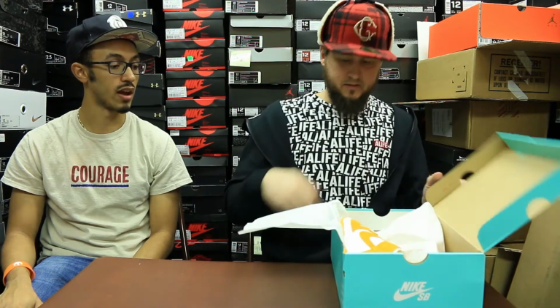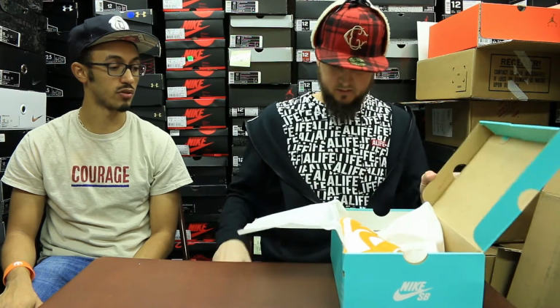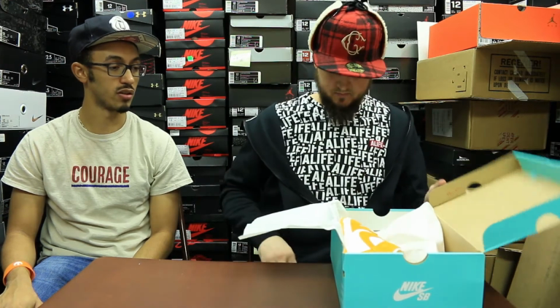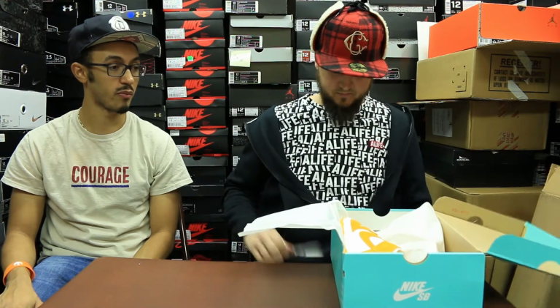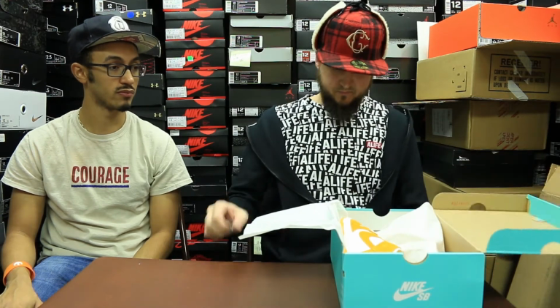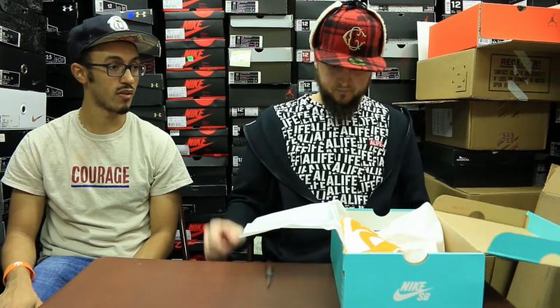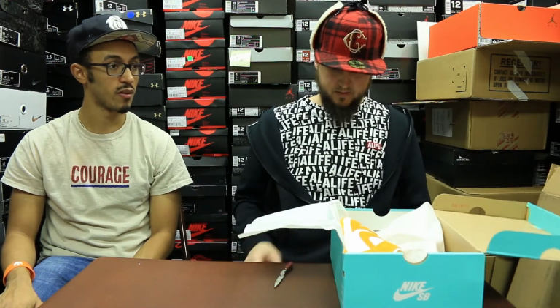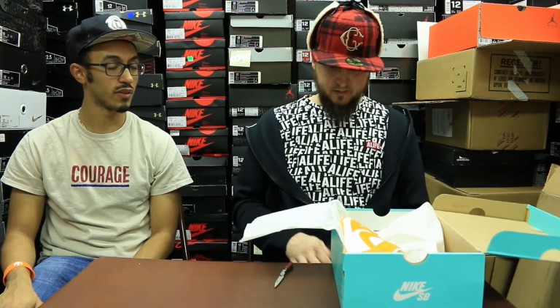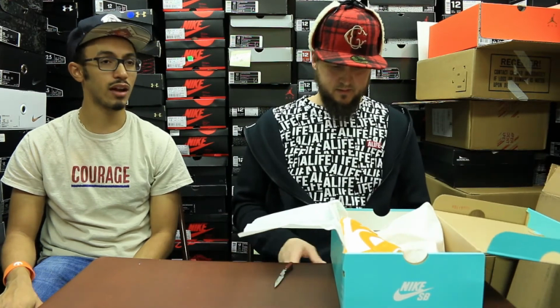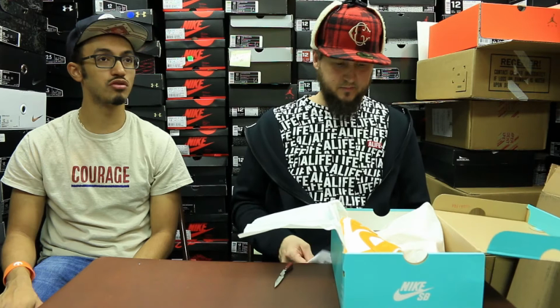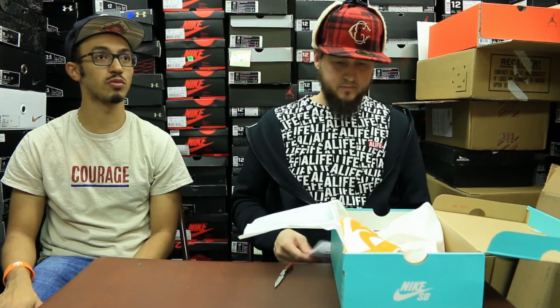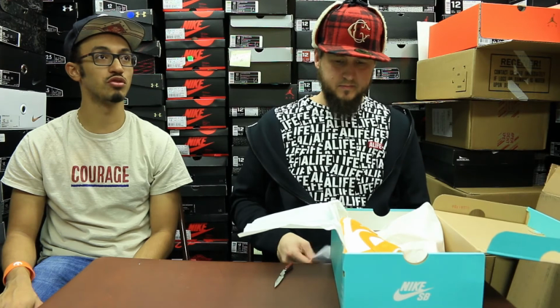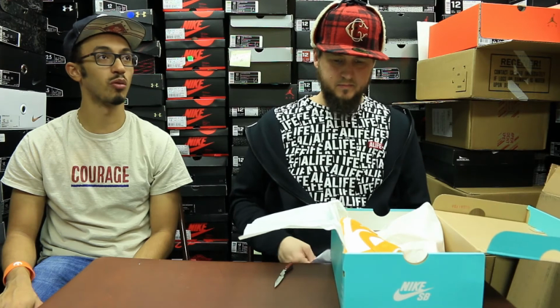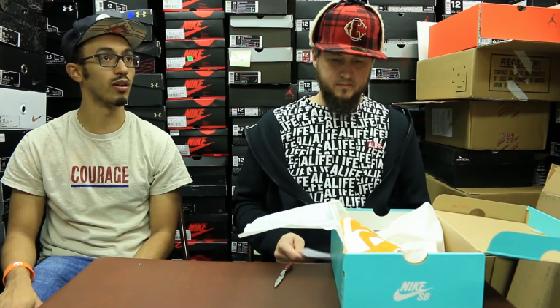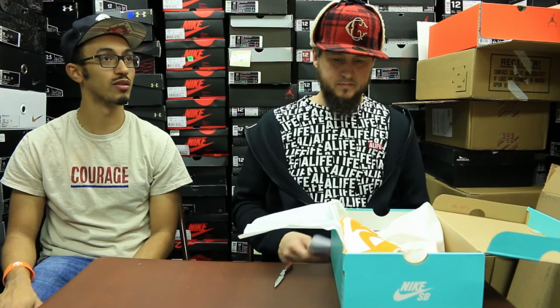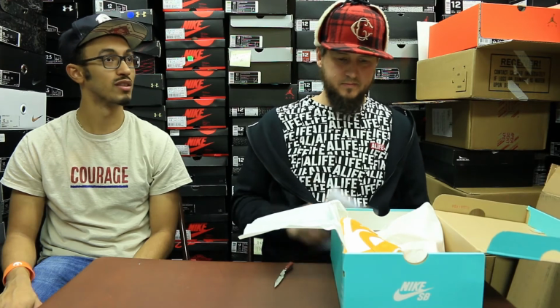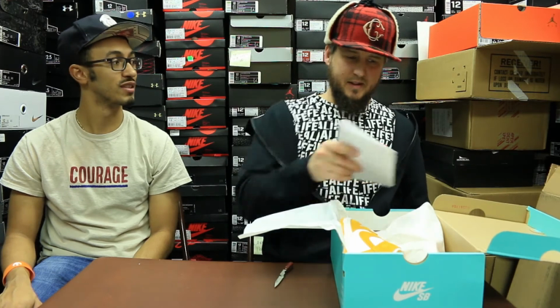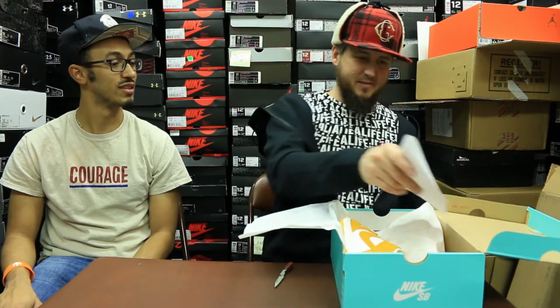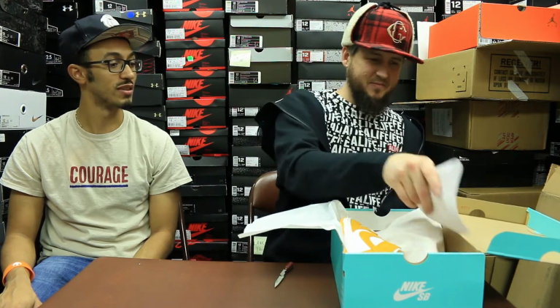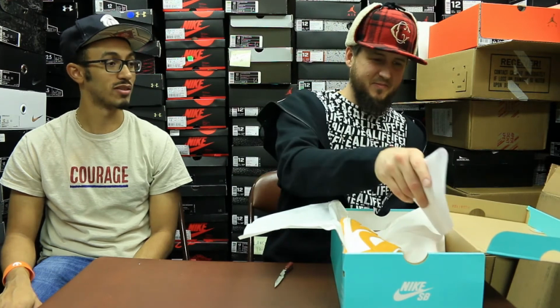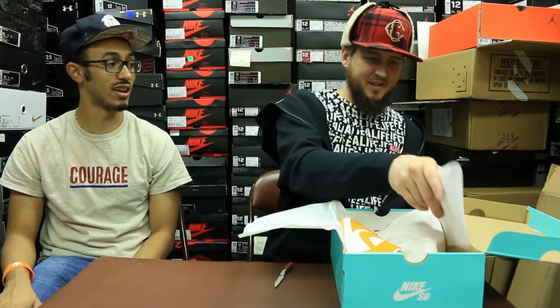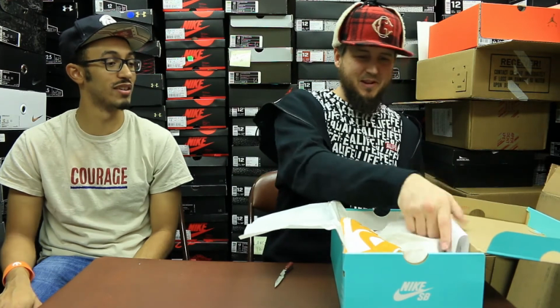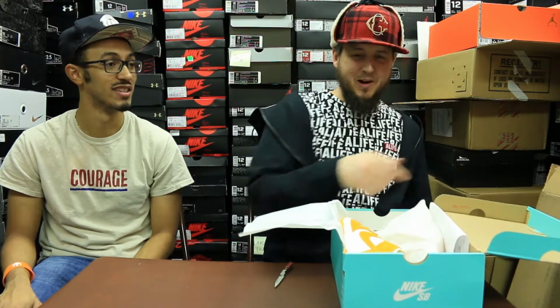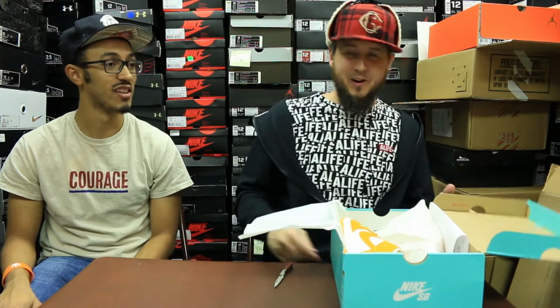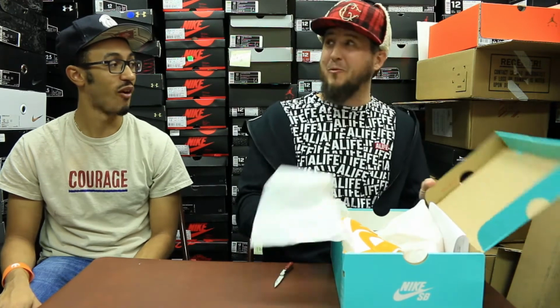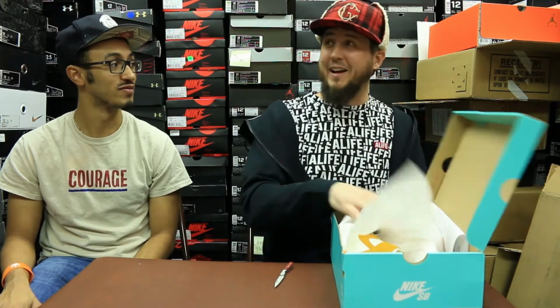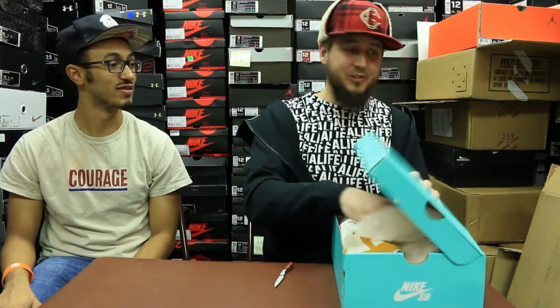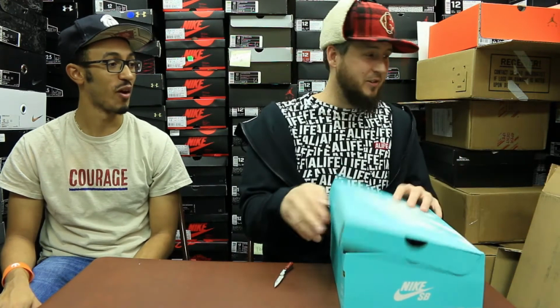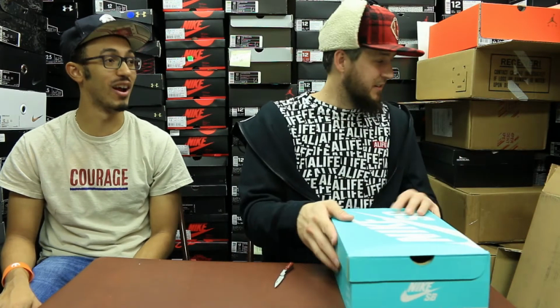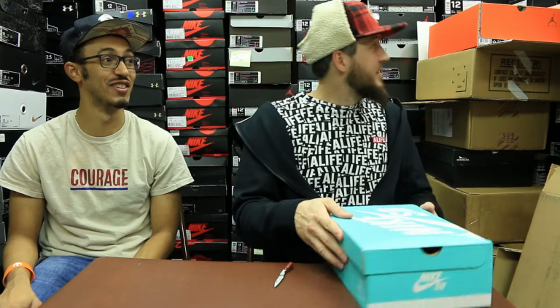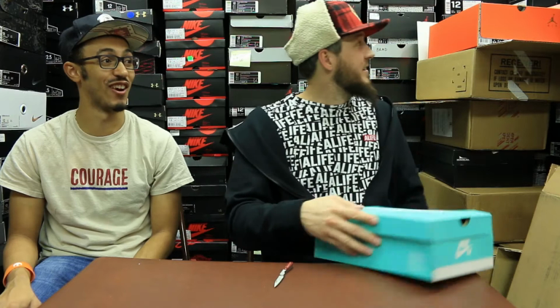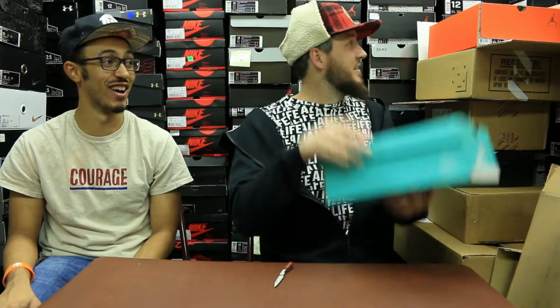Yeah, that's pretty dope. How do you choose what you go and wear? It depends what I'm wearing and what I can get to. Fair enough.